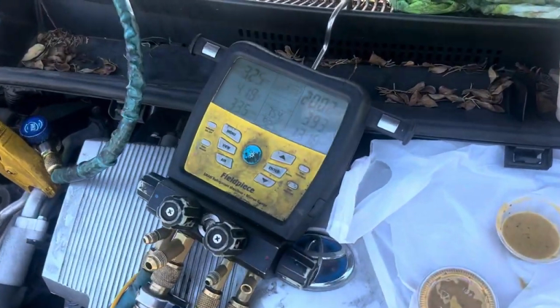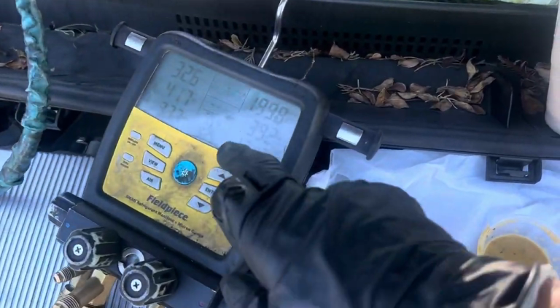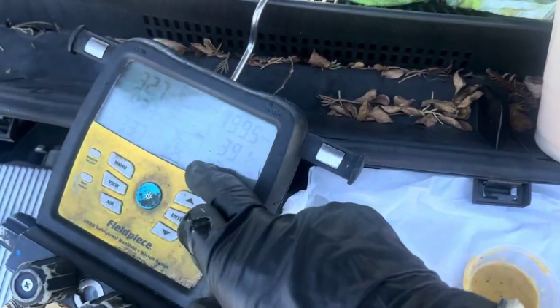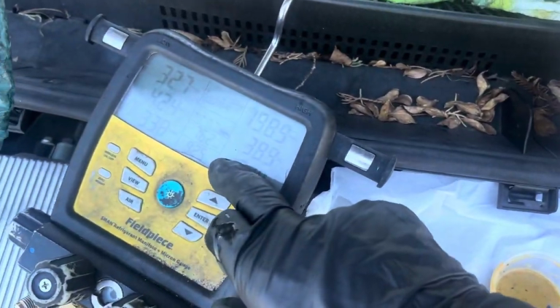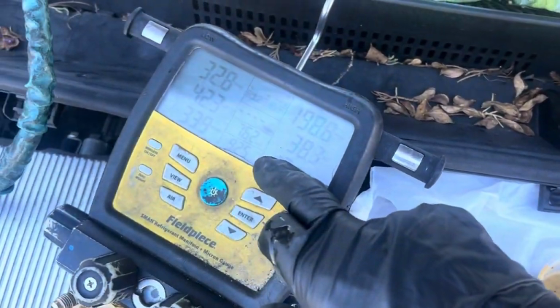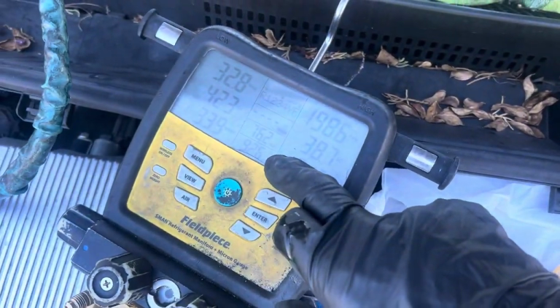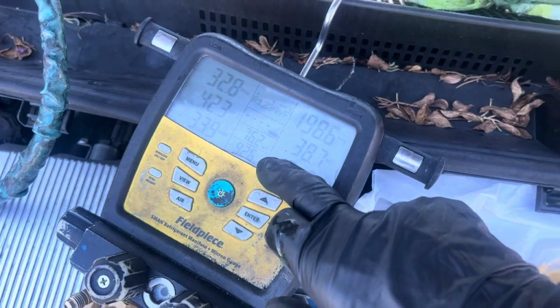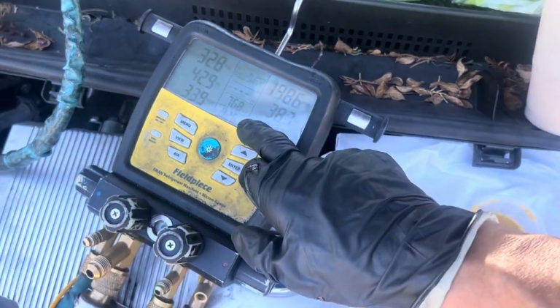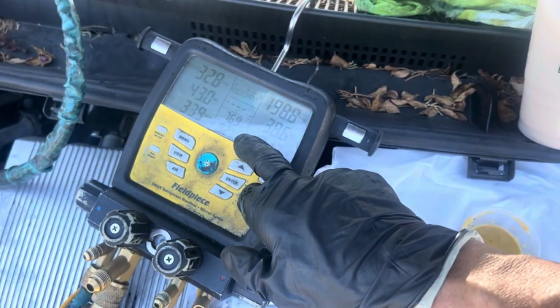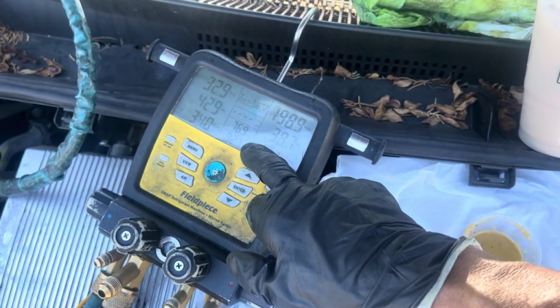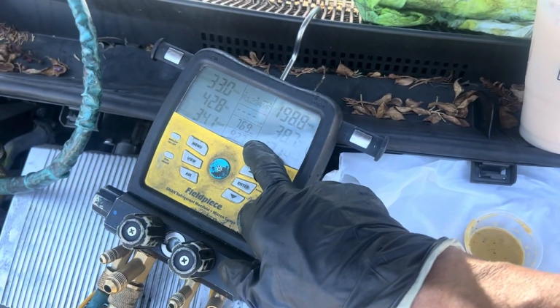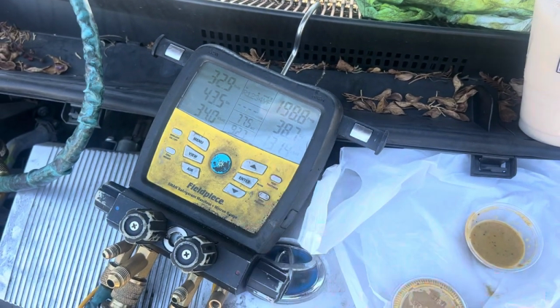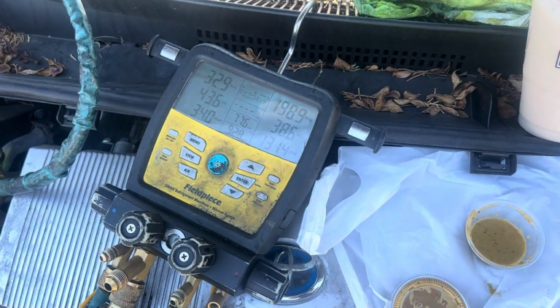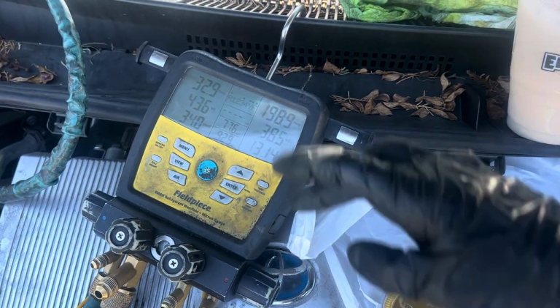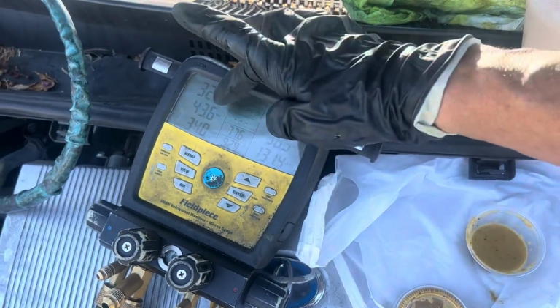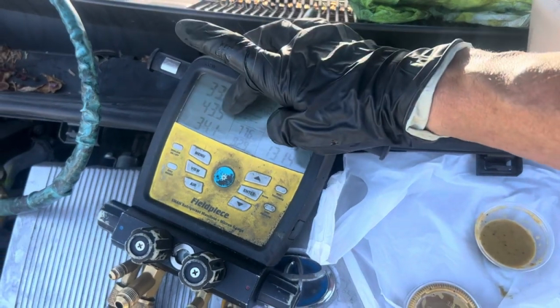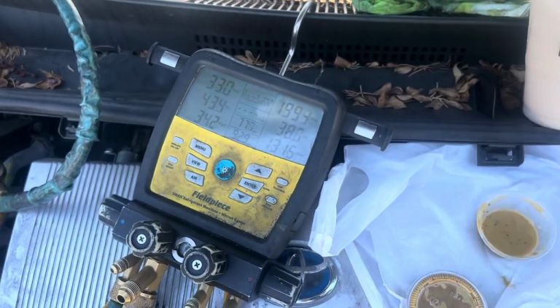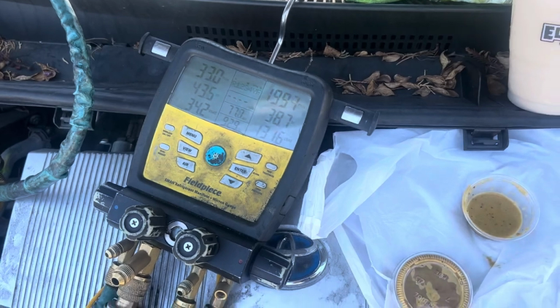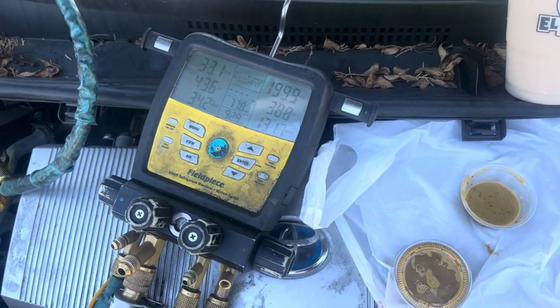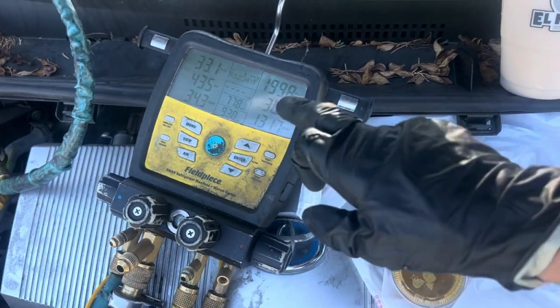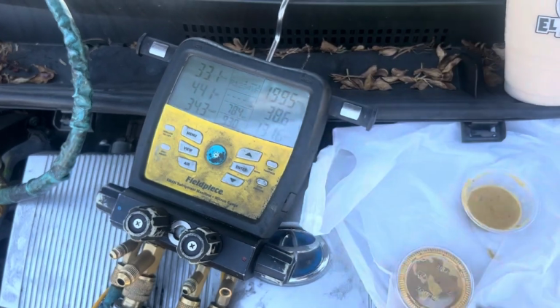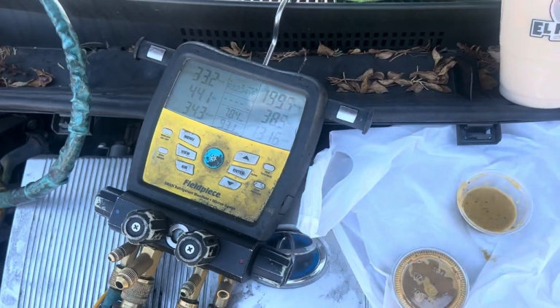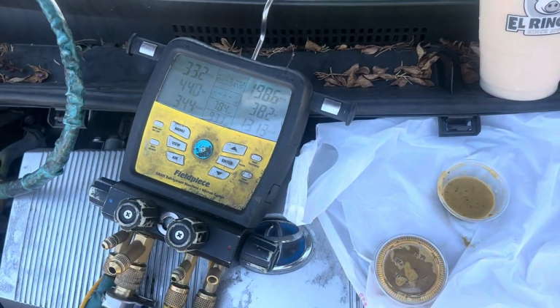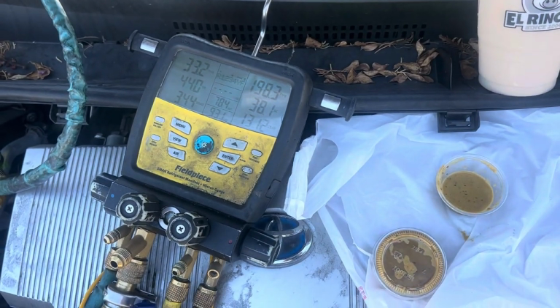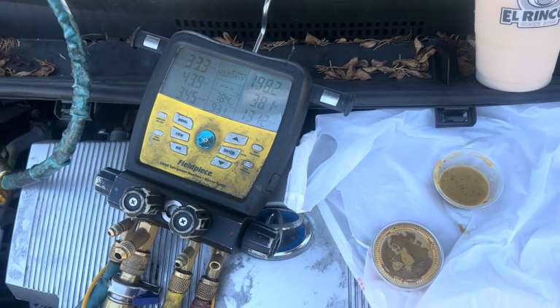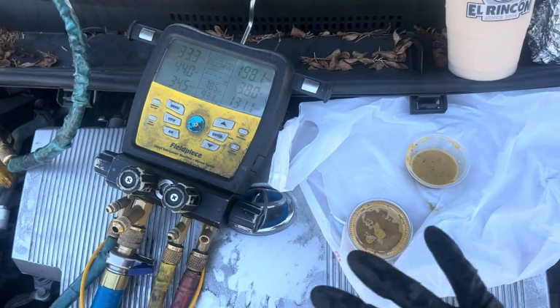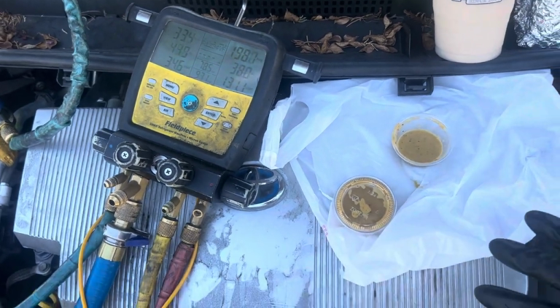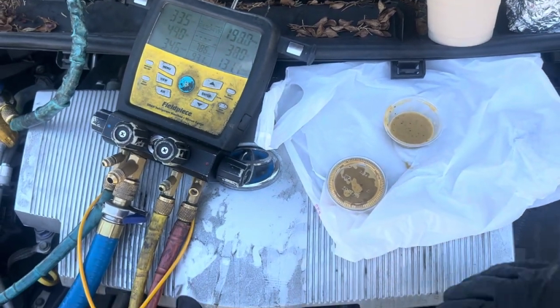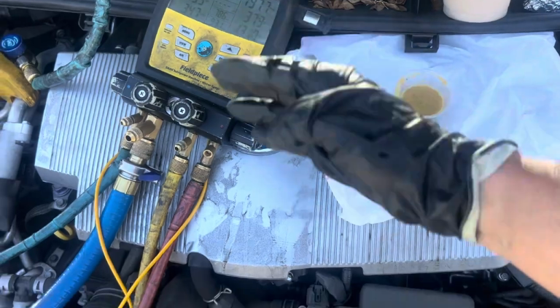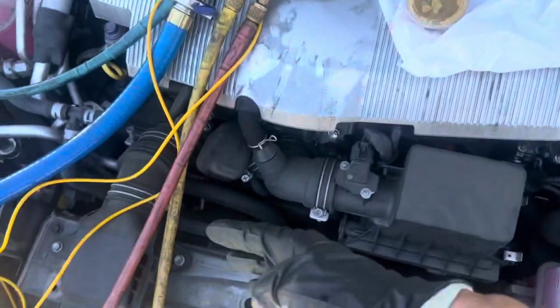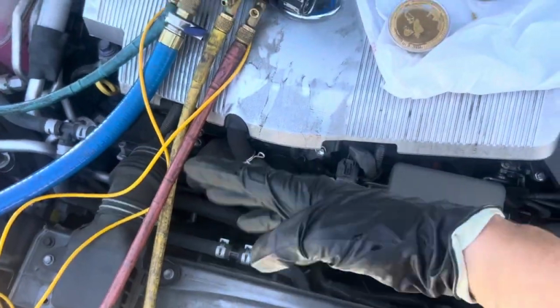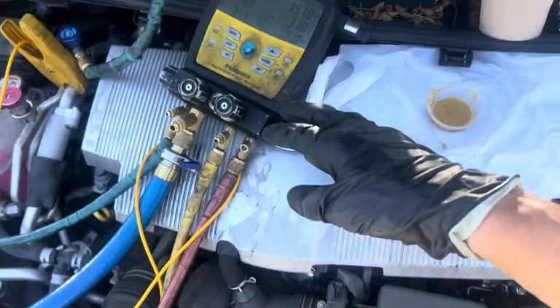We're at 92 degrees discharge temperature out of the condenser. We've got a 43 superheat right now in our separate cooling — 38 with the engine shut off — but the electric compressor is still going.